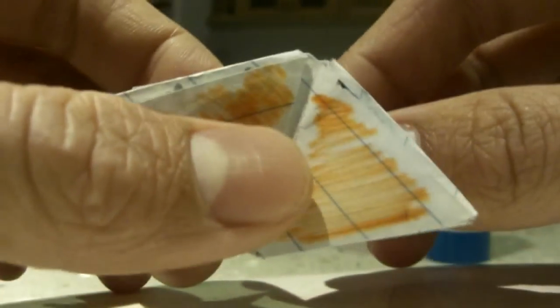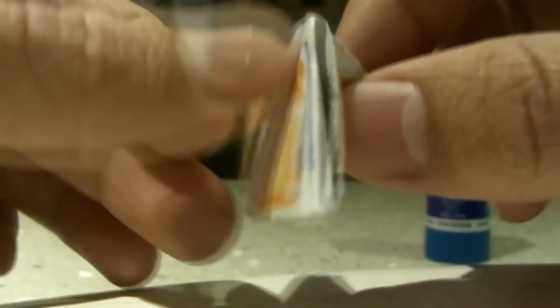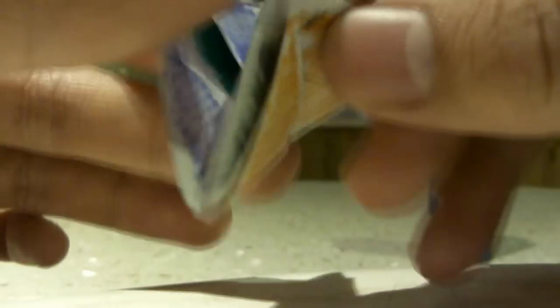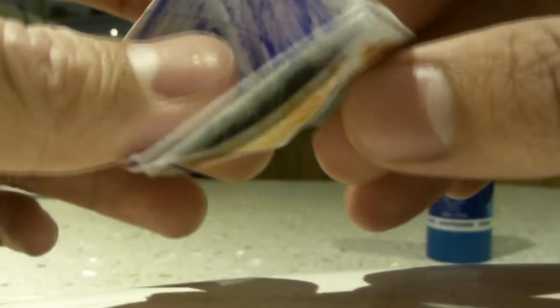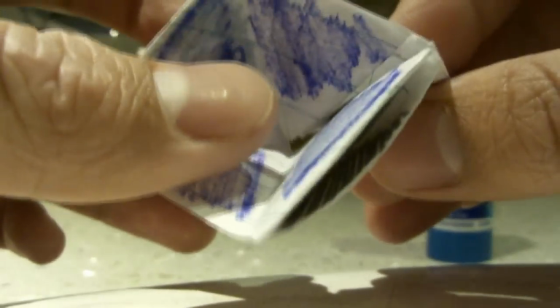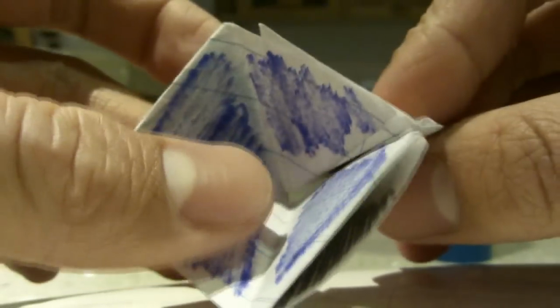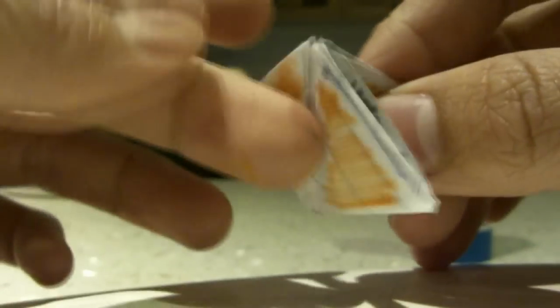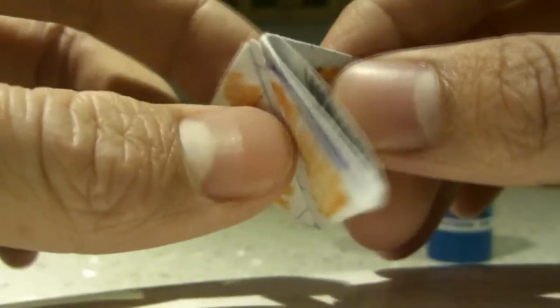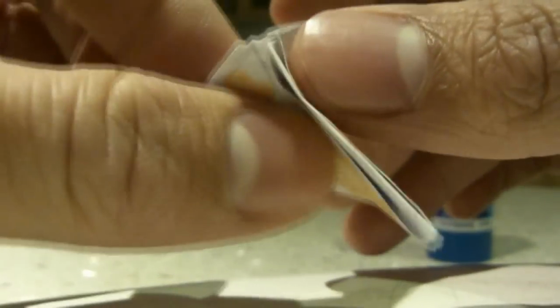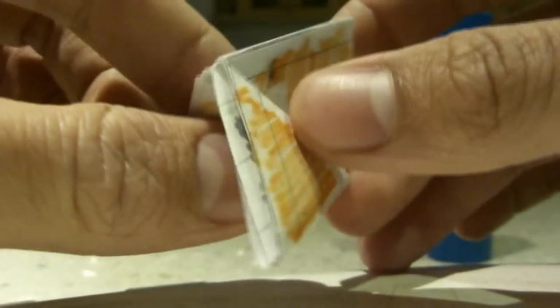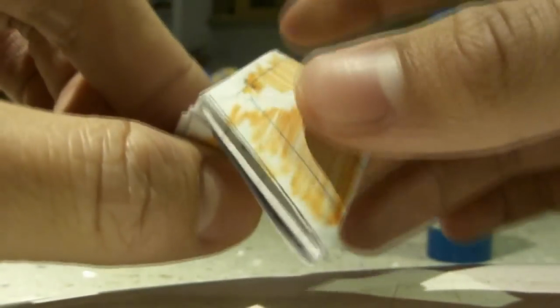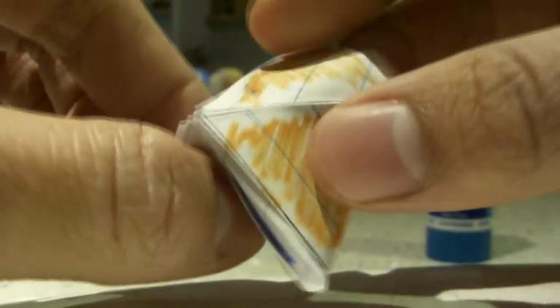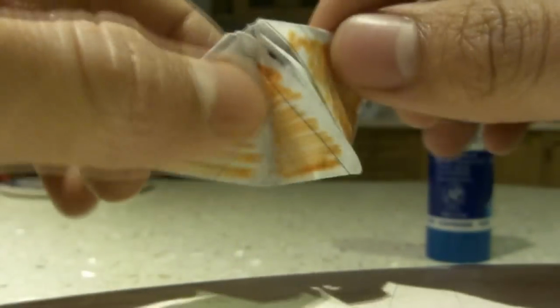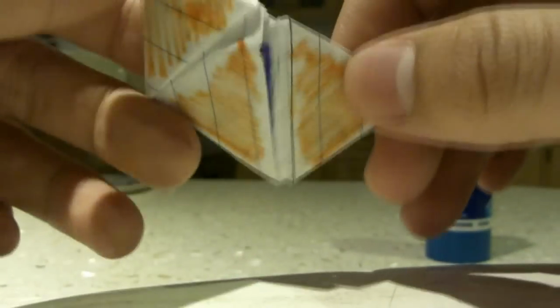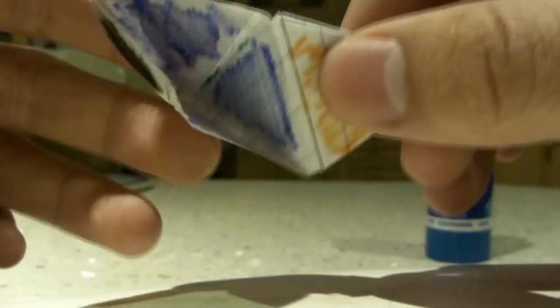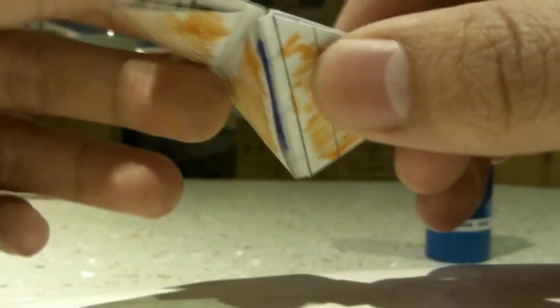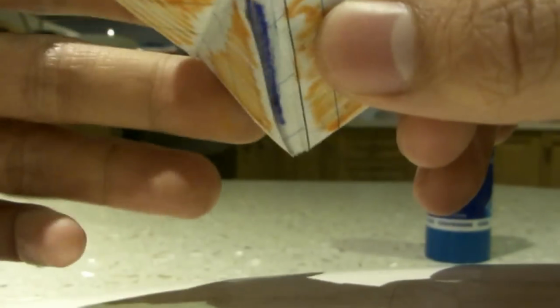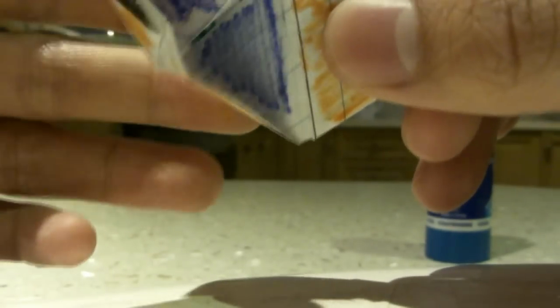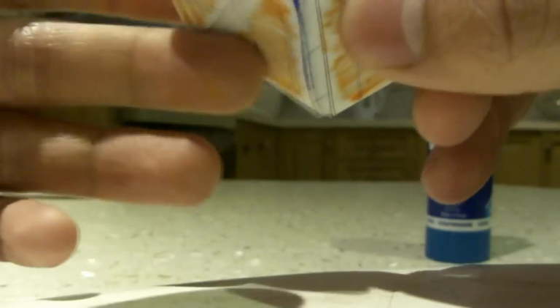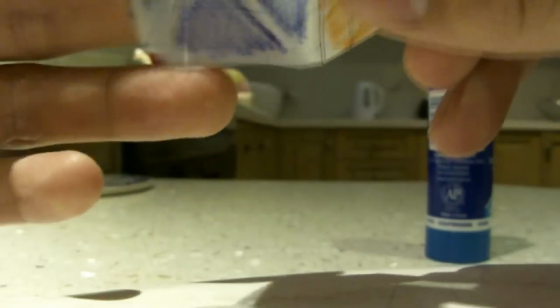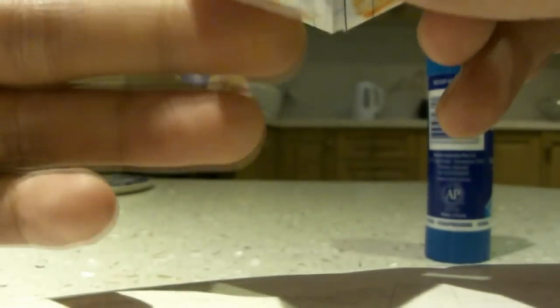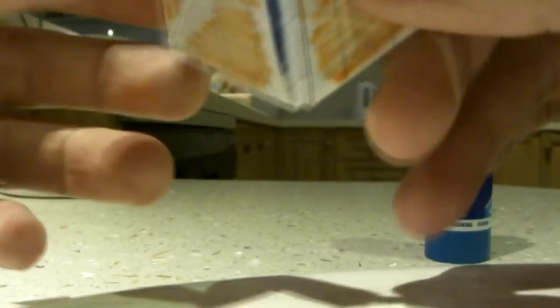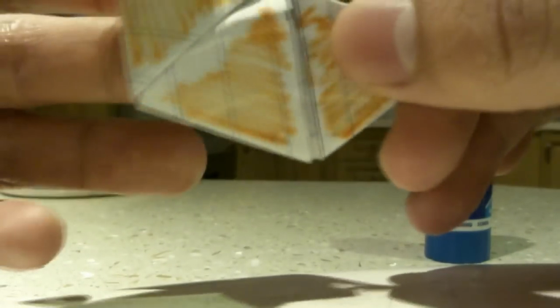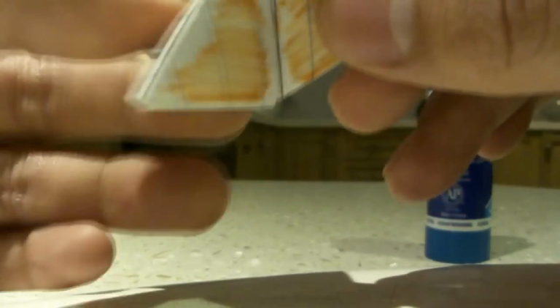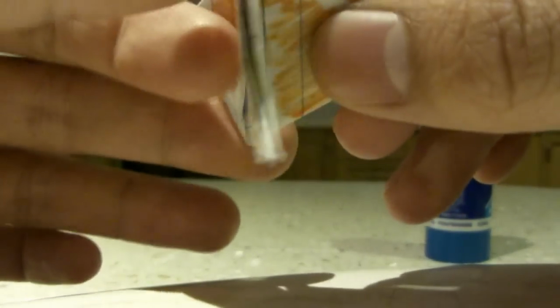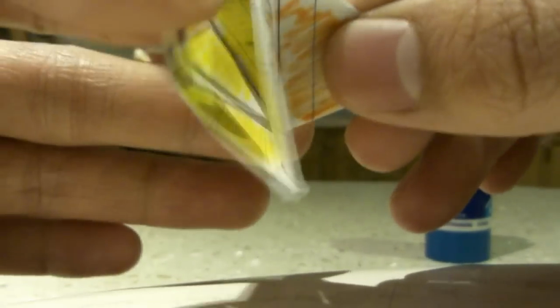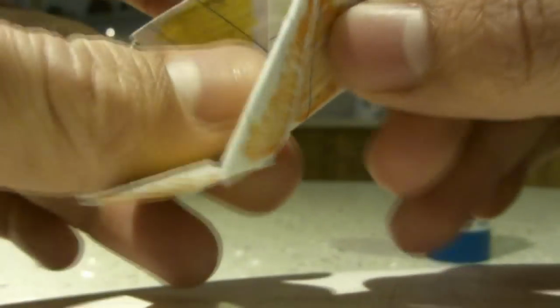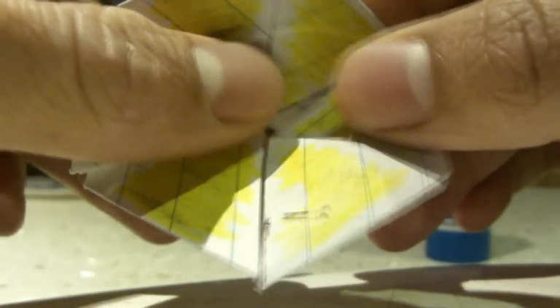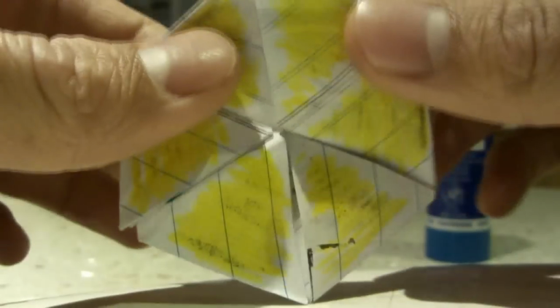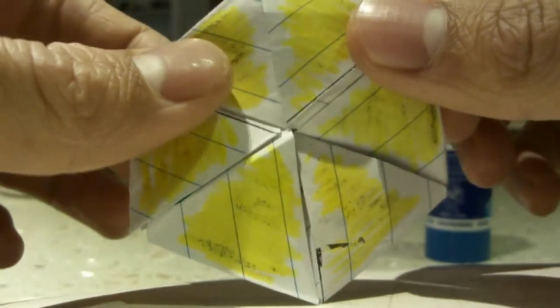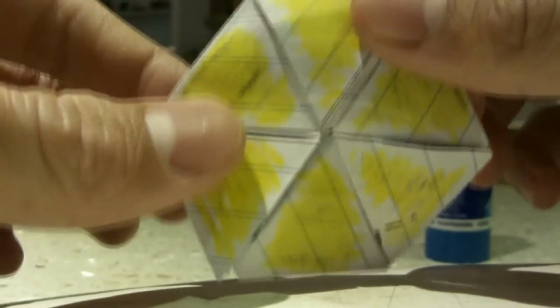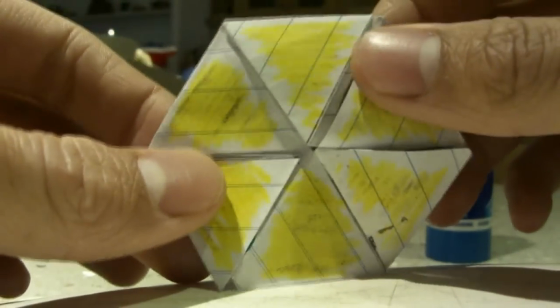From orange, it can turn into blue. Or, if you take this corner and open it, it will reveal yellow.